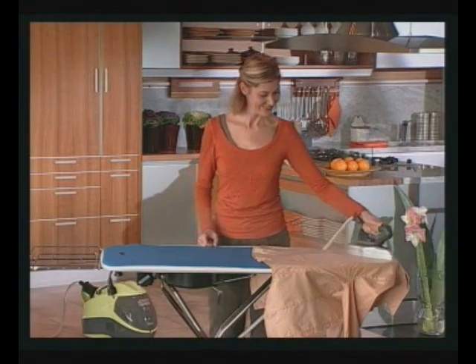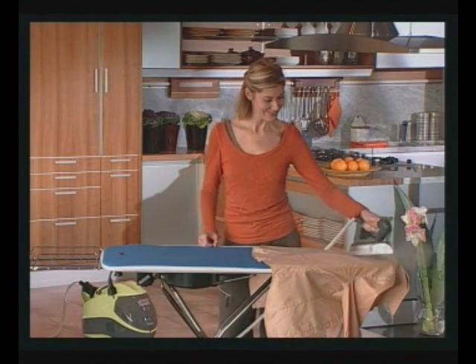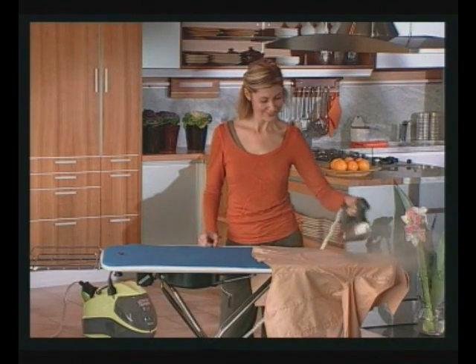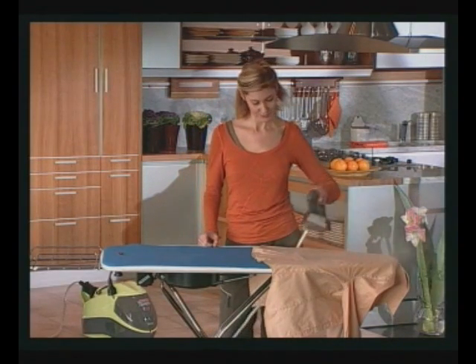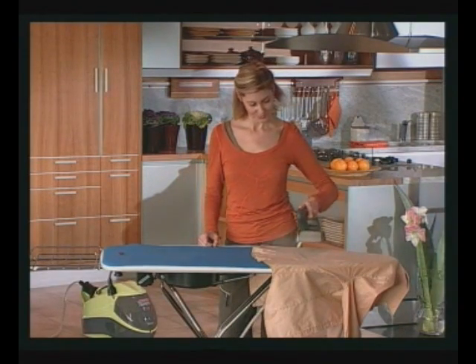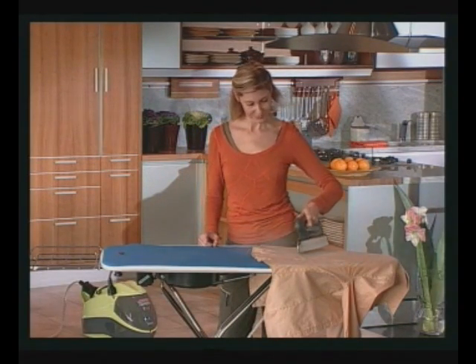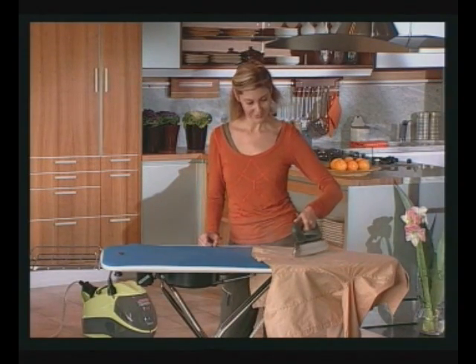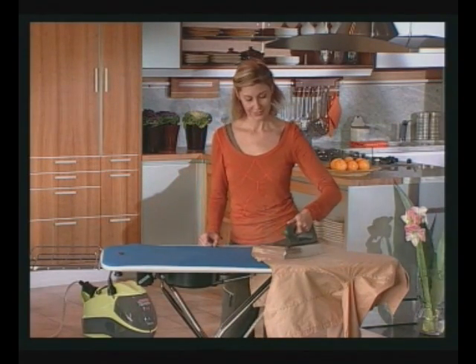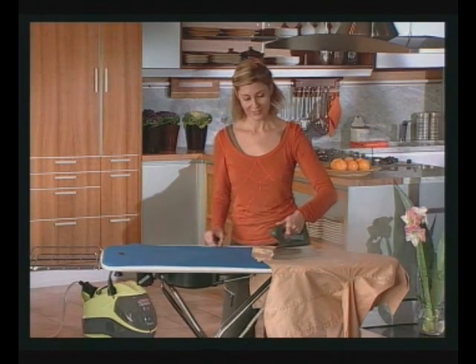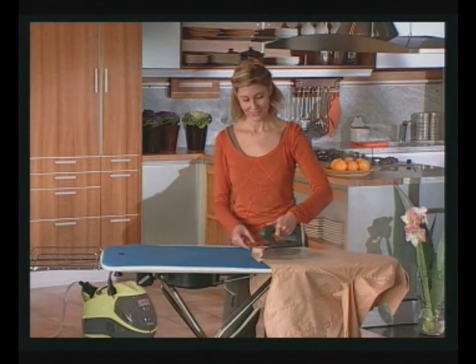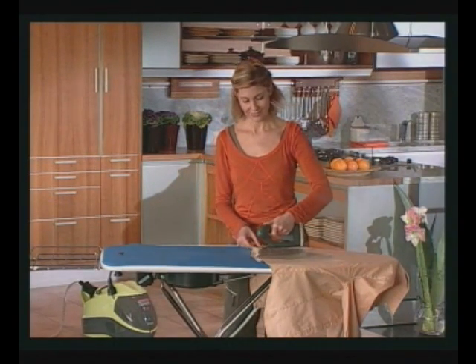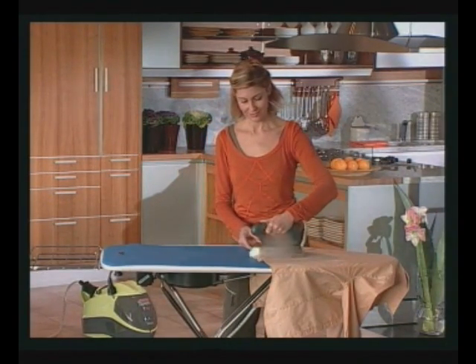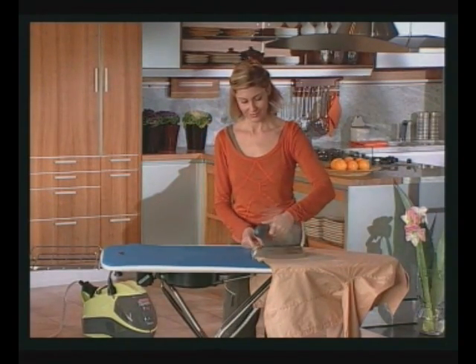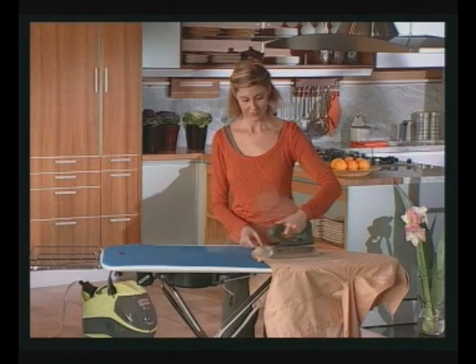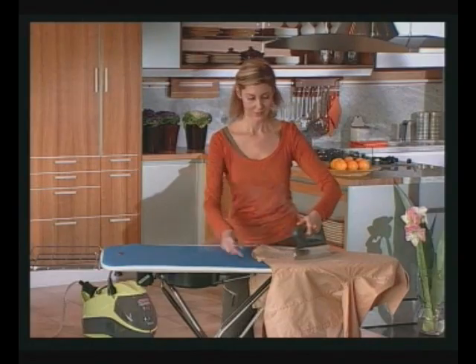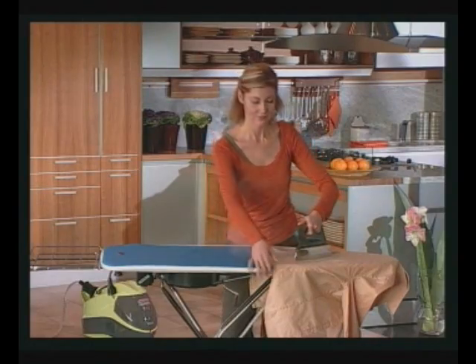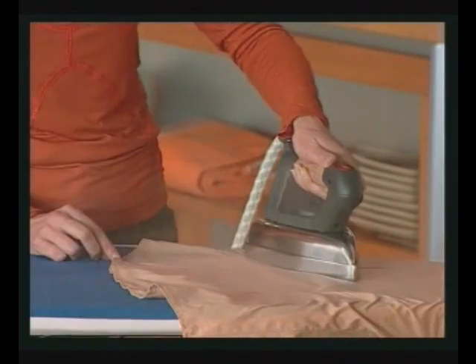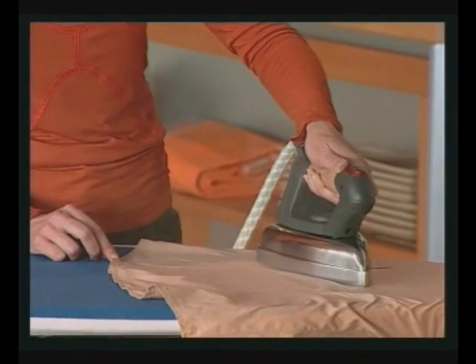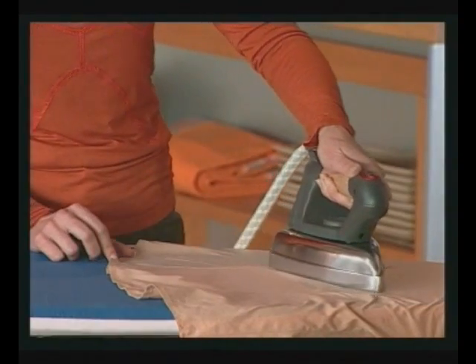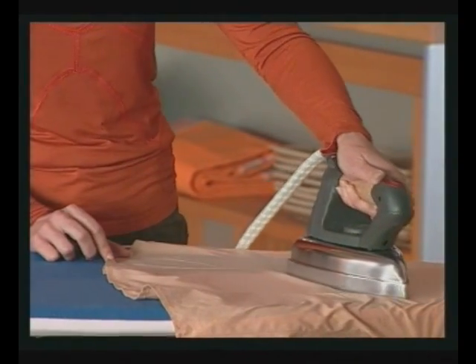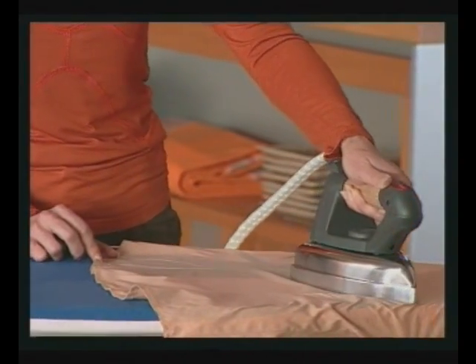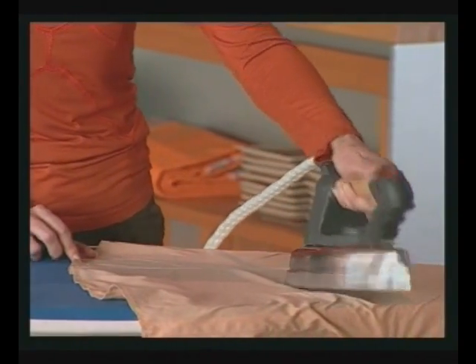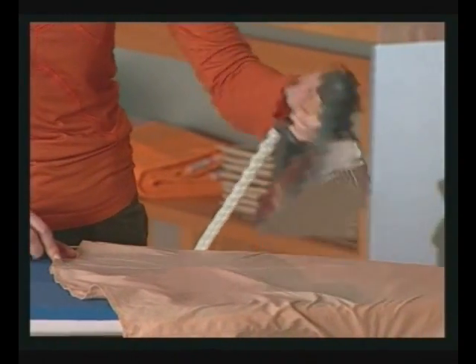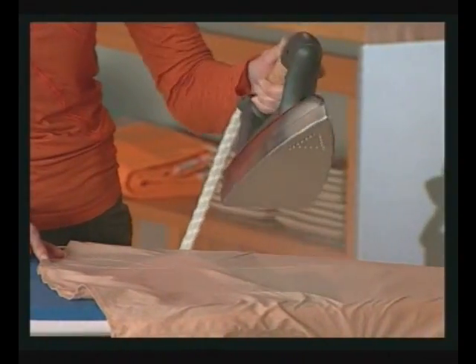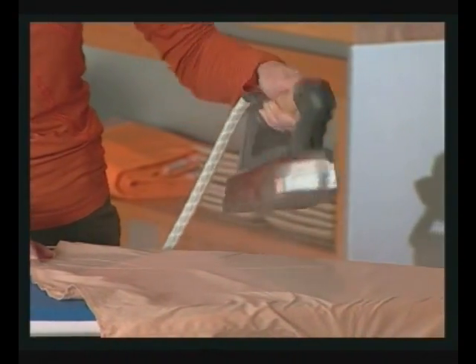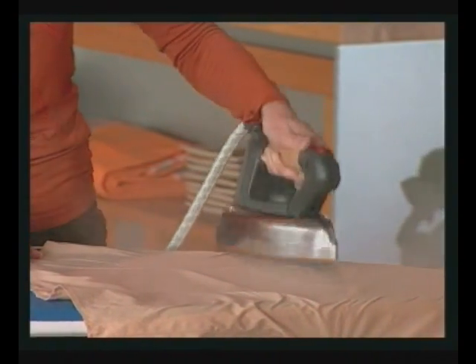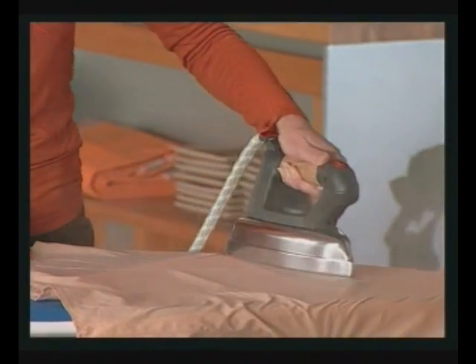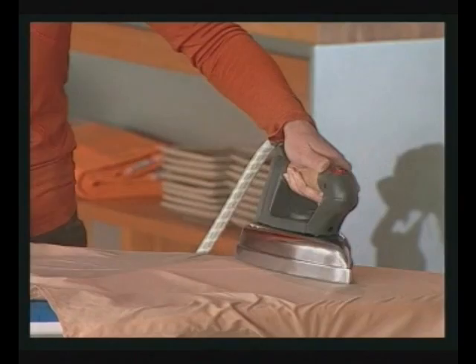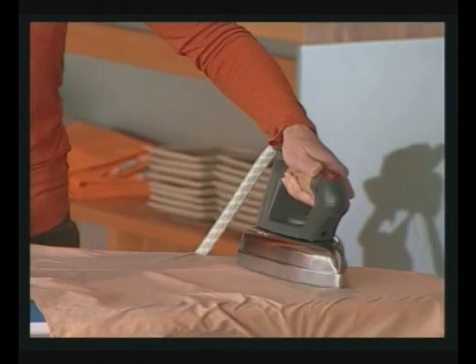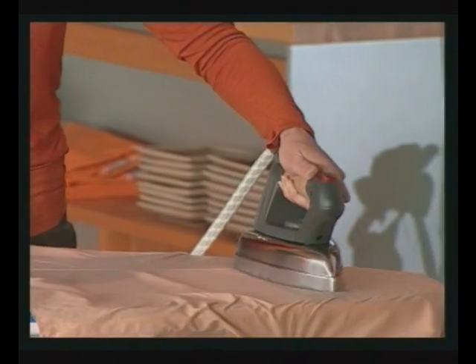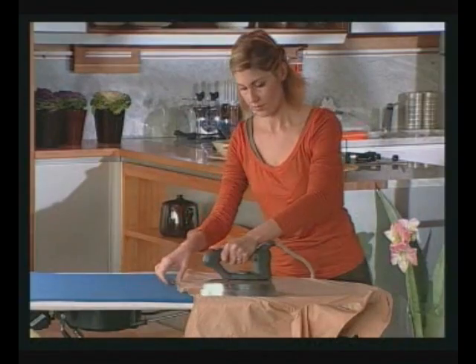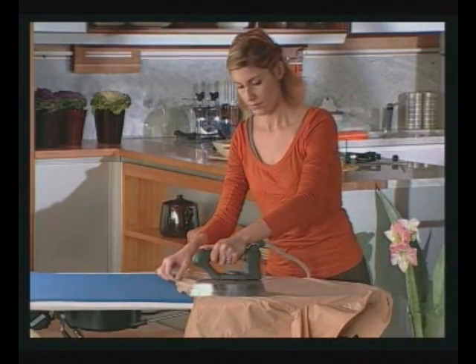Vaporetto L'Ecoaspira is a powerful, versatile, ecological appliance which may also be used for ironing with the optional professional iron. Steam ironing will get rid of any odours in fabrics.